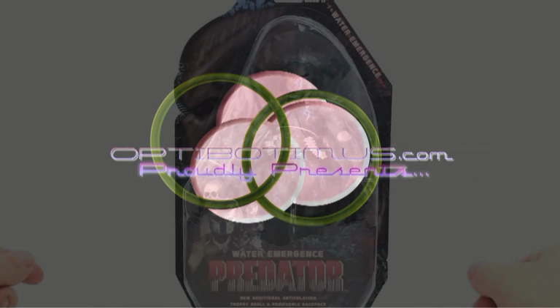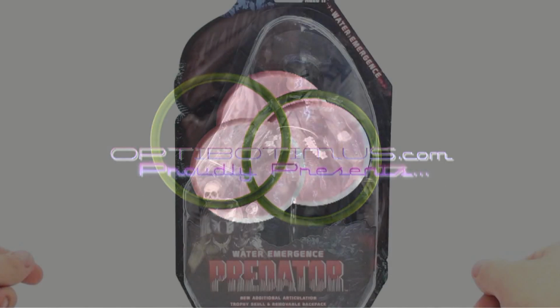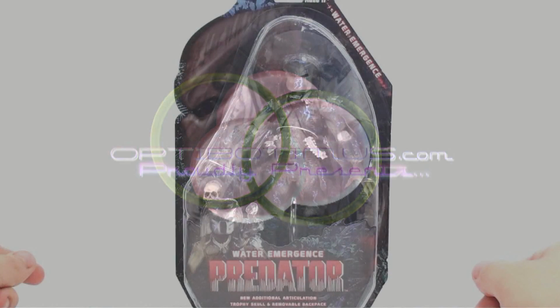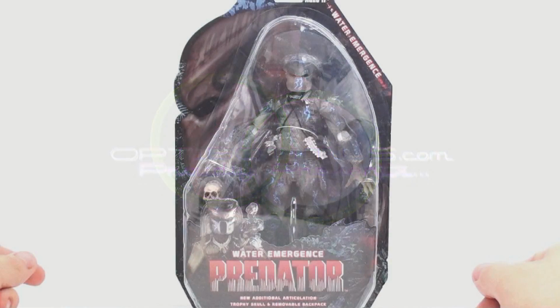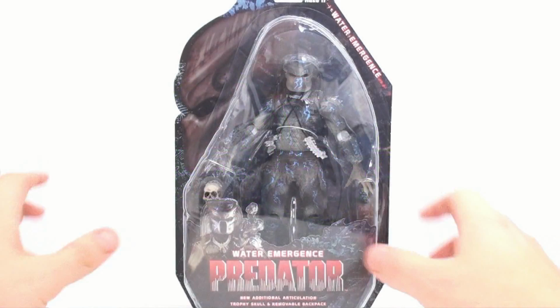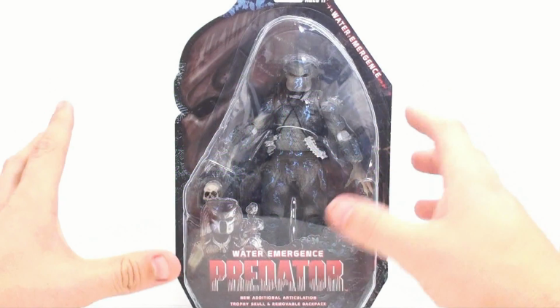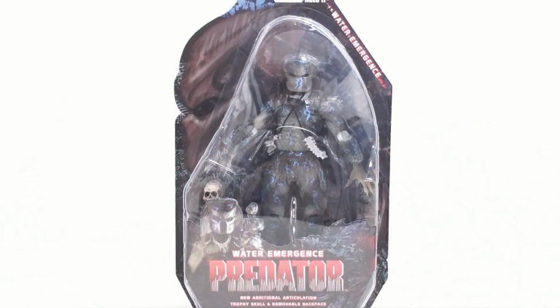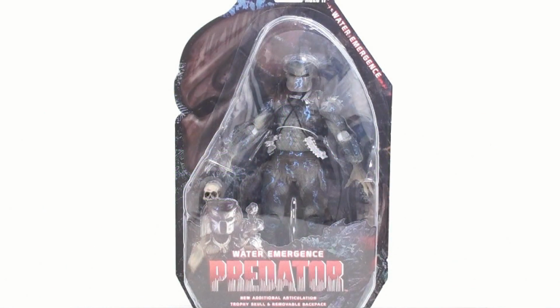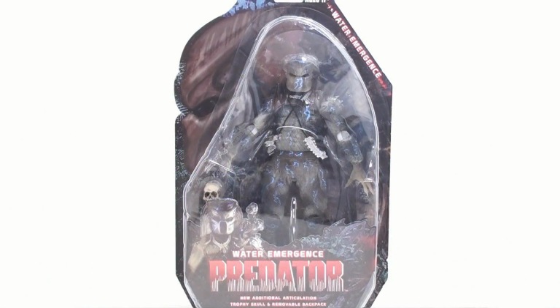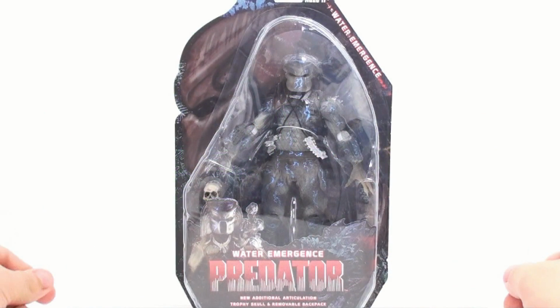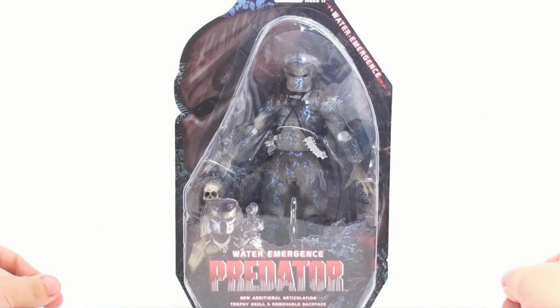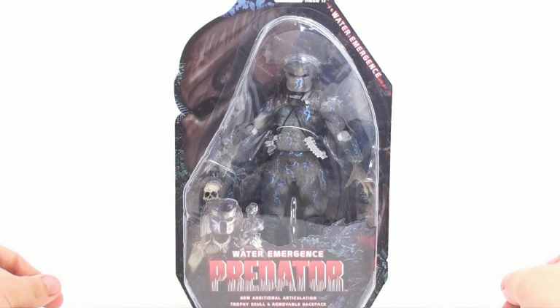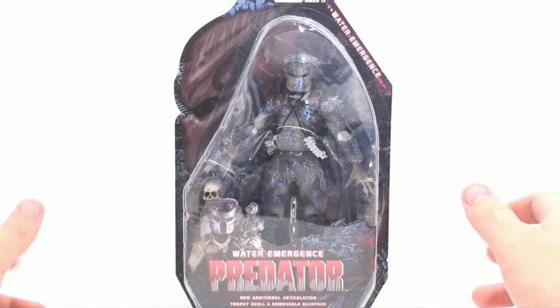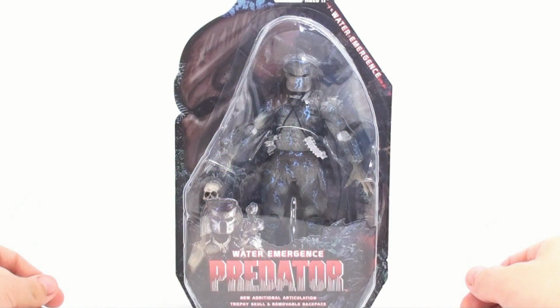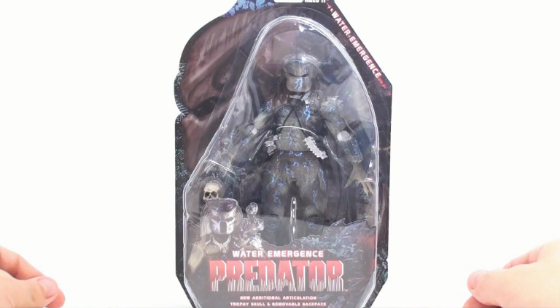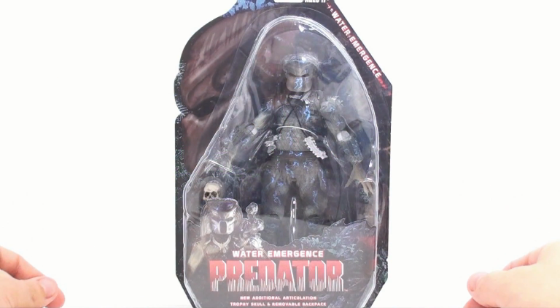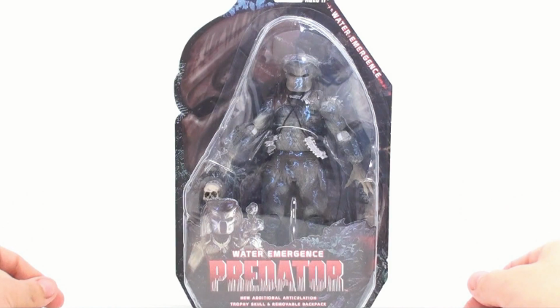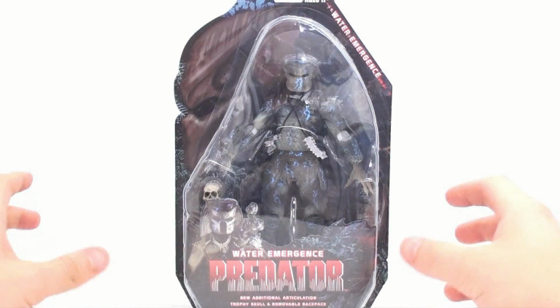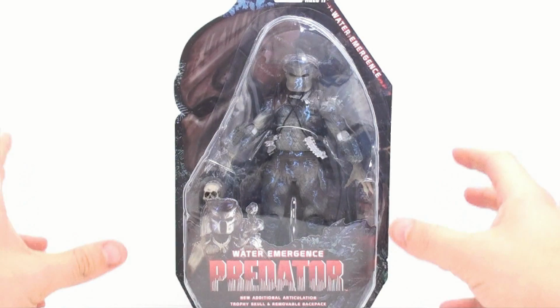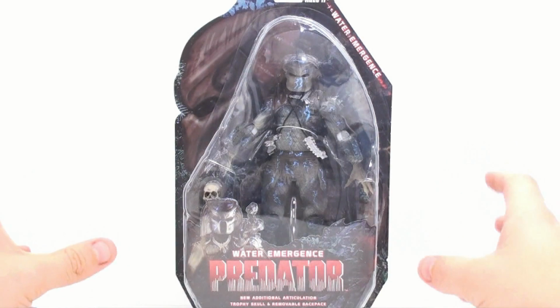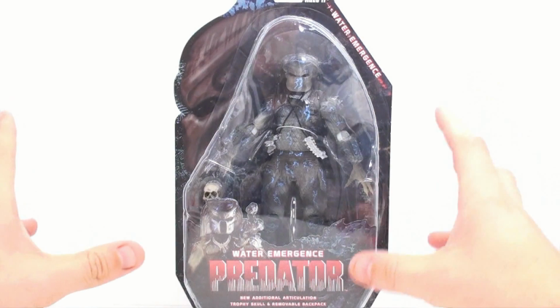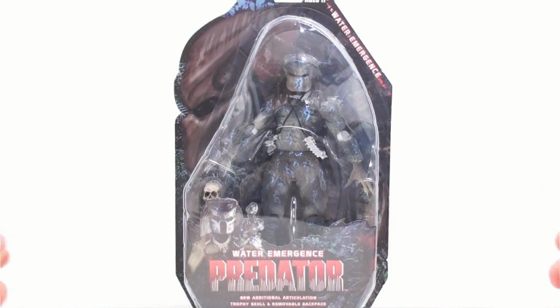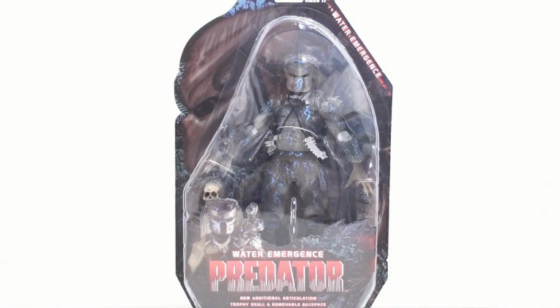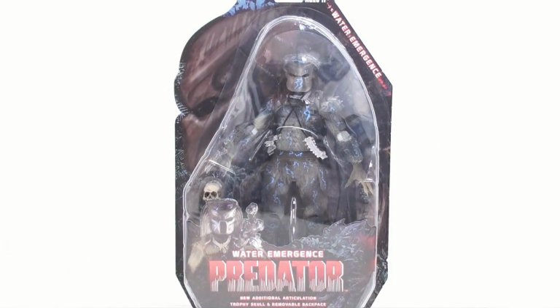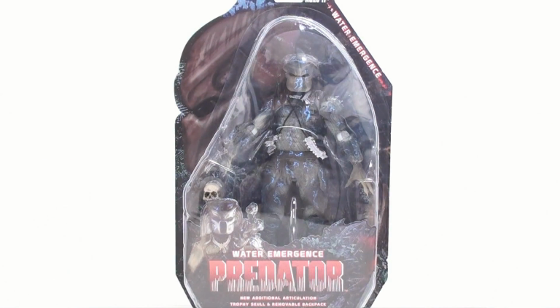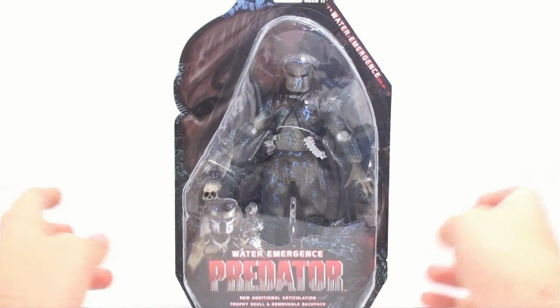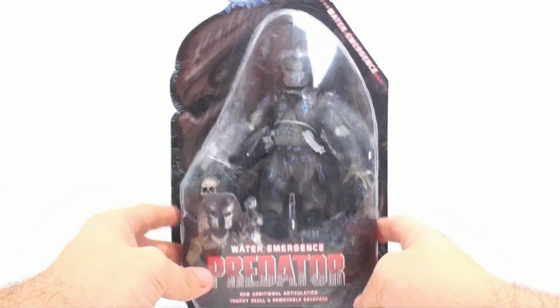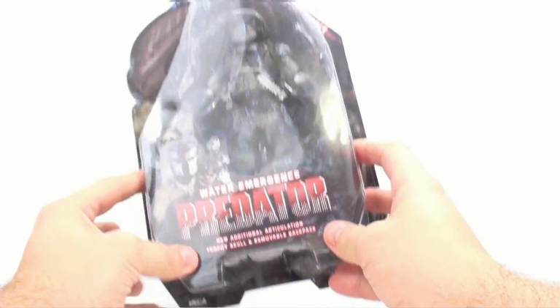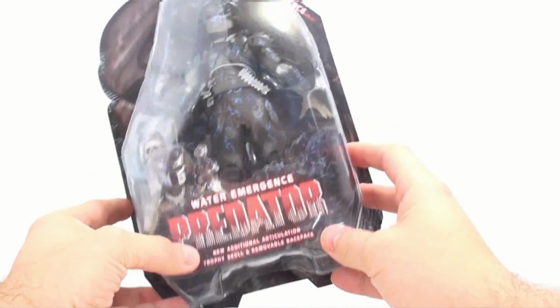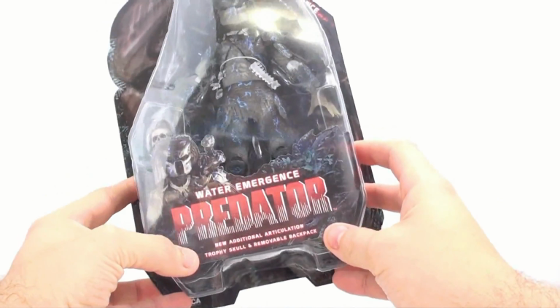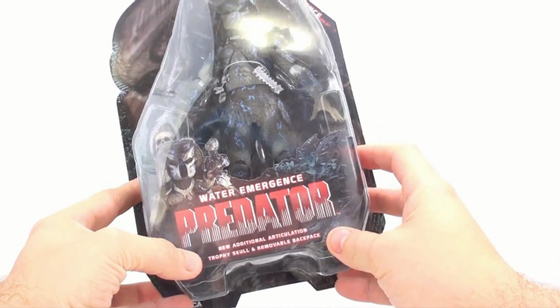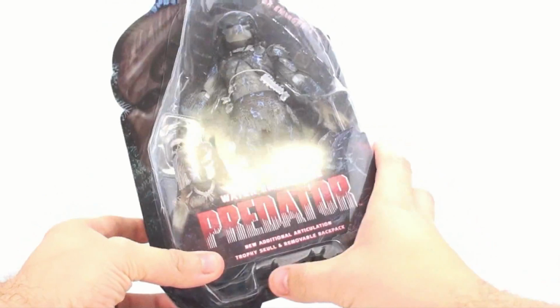This is the Optobotamus convention with another video review, and thanks to the folks over at NECA, today we'll be taking a look at the brand new Water Emergence Predator from the Predator movie, featuring all new additional articulation.